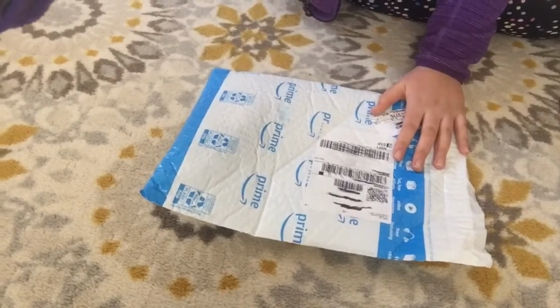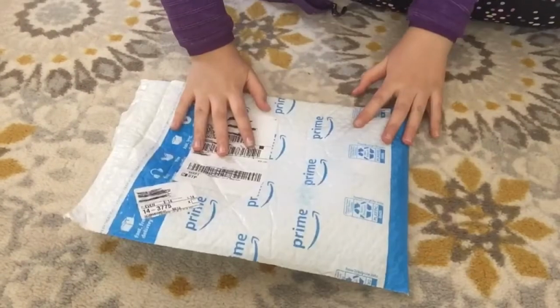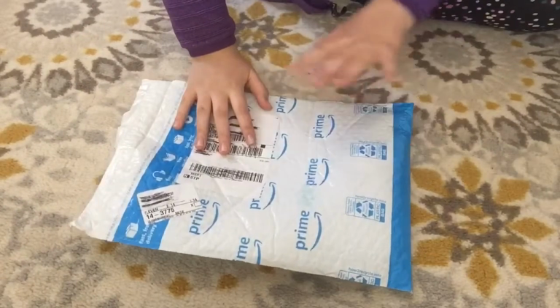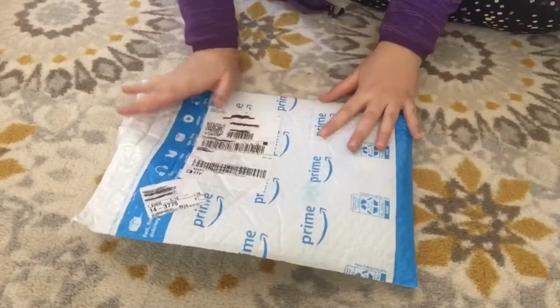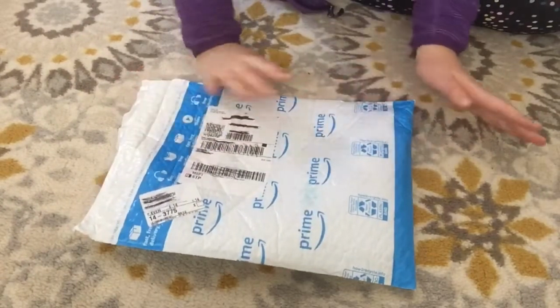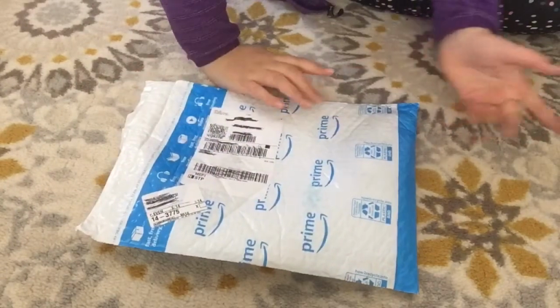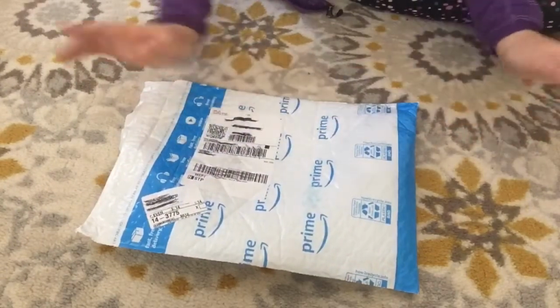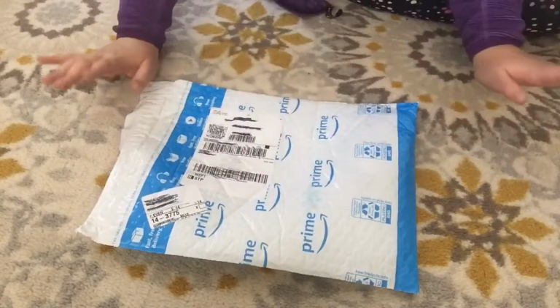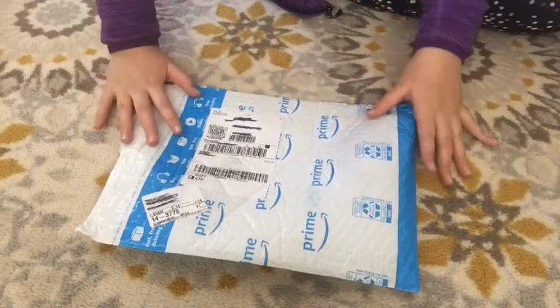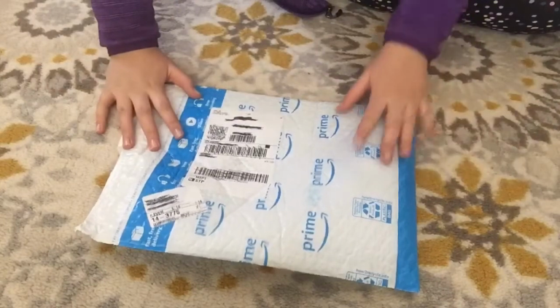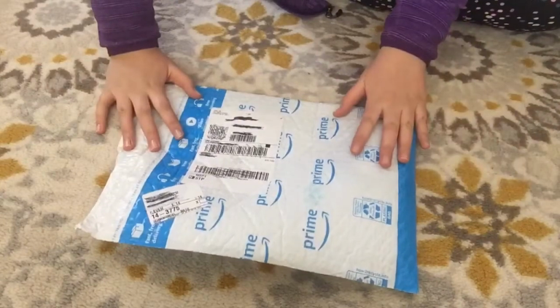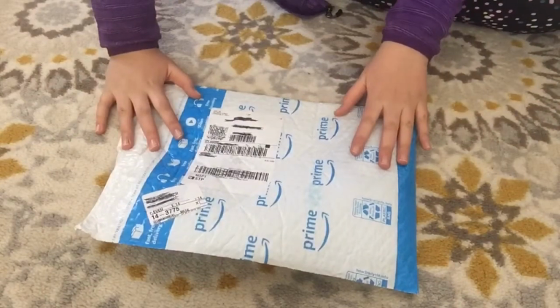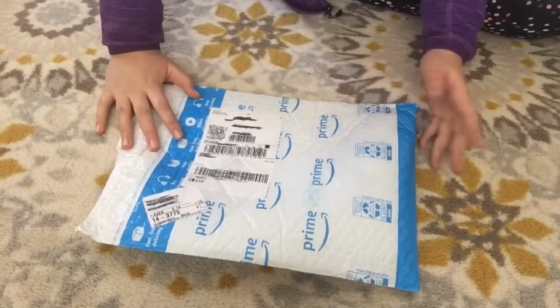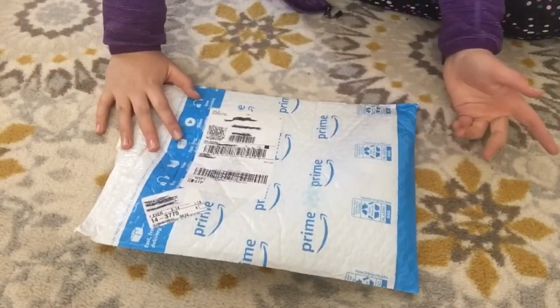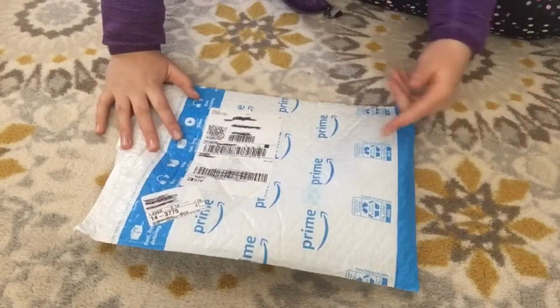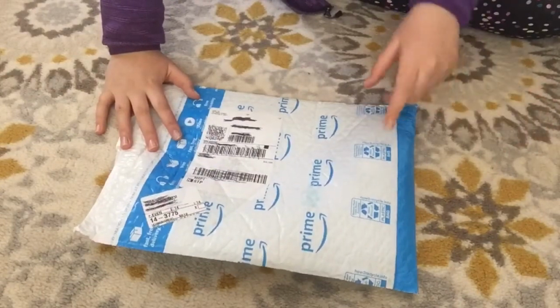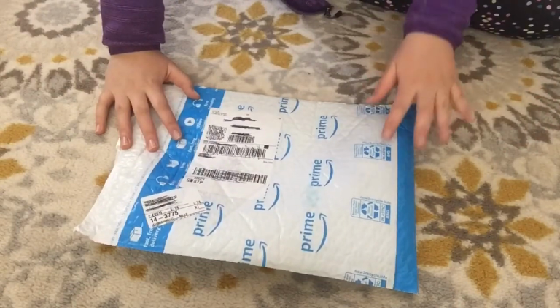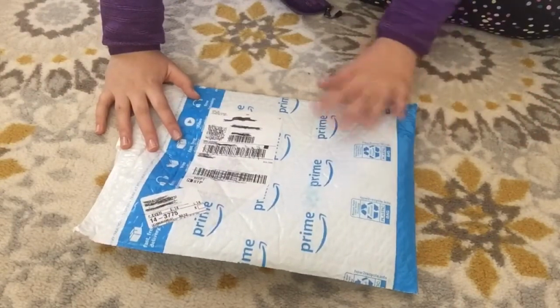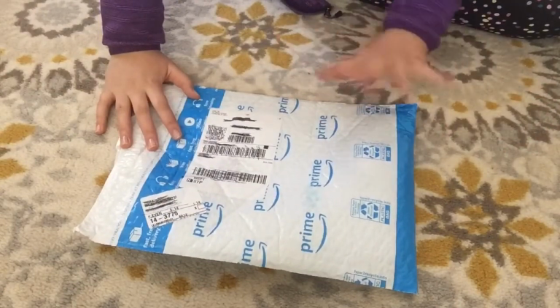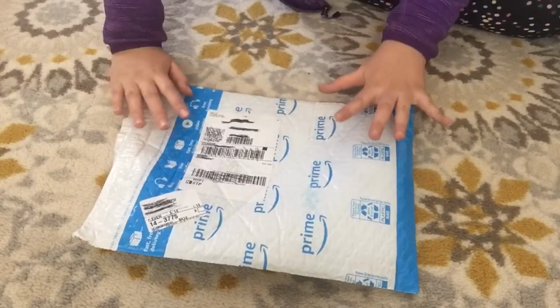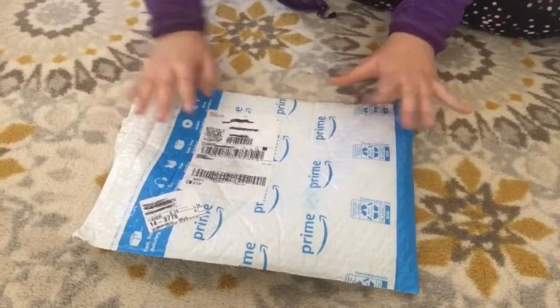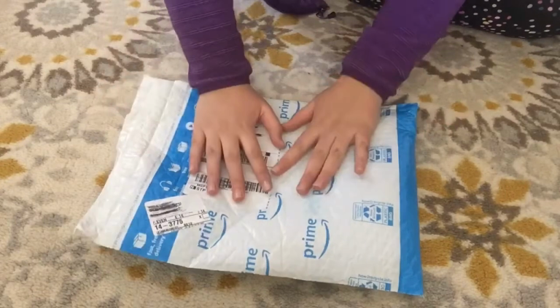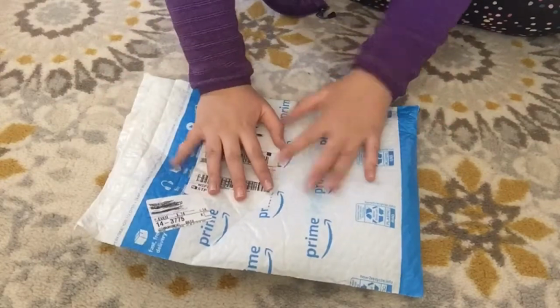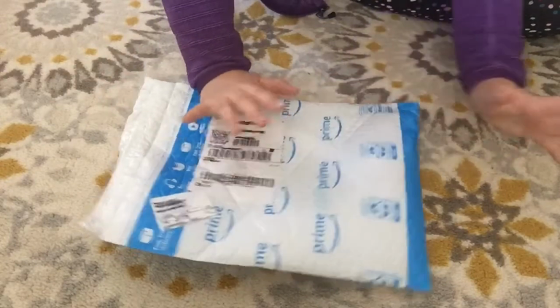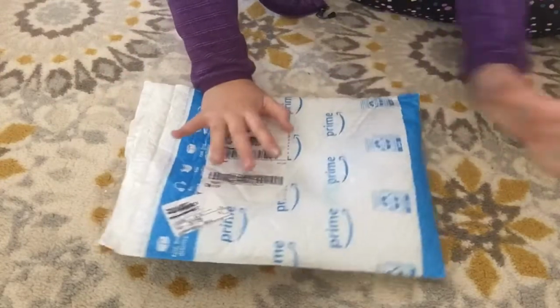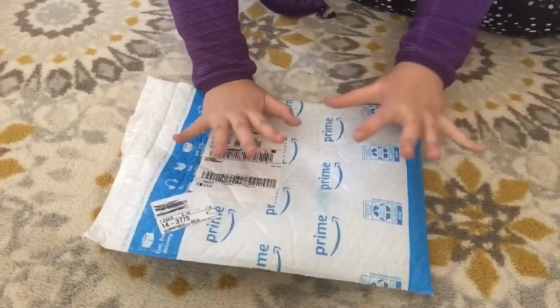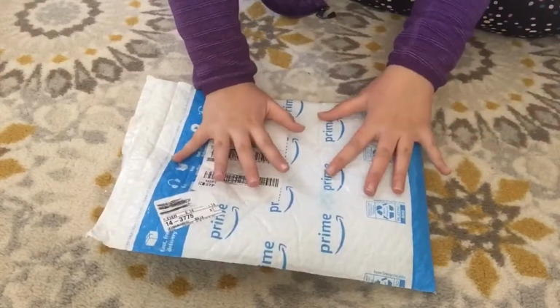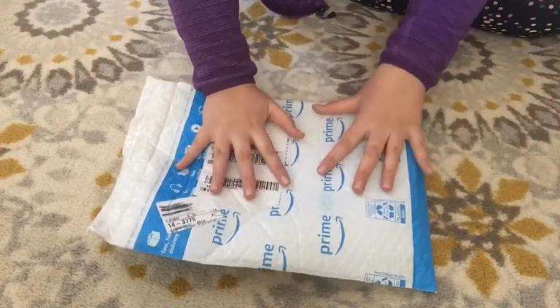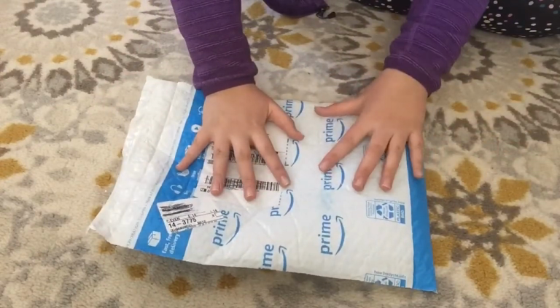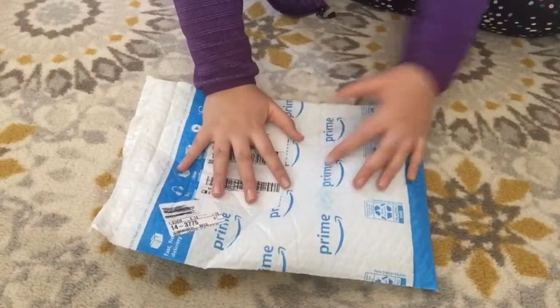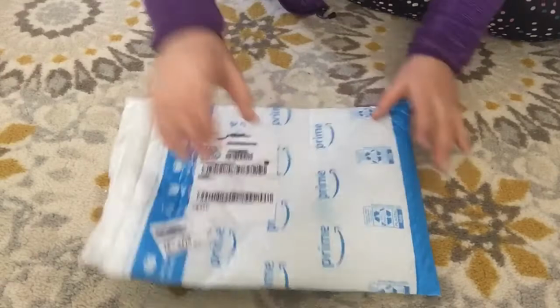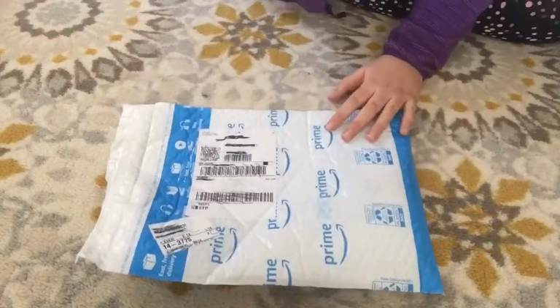My order total was $10 and since I do have Amazon Prime, I got it with free one-day shipping, which is super quick. I've never had that even on Amazon, so I think that's super cool.